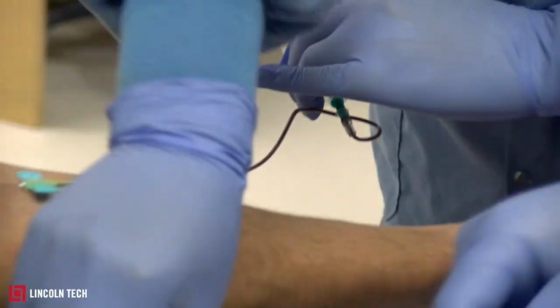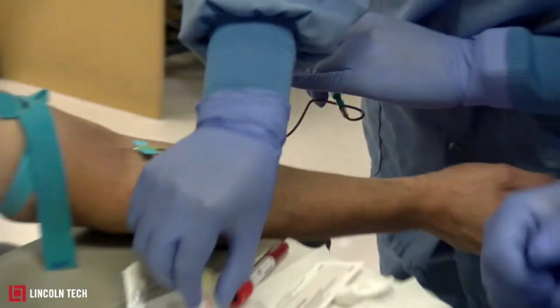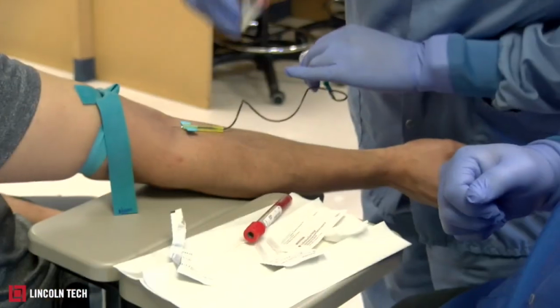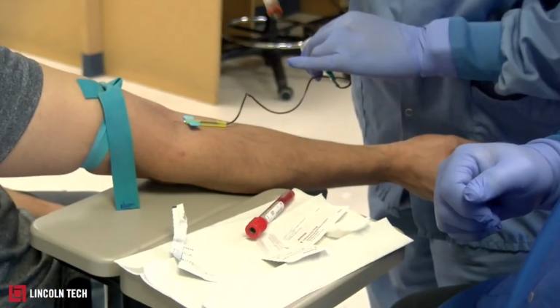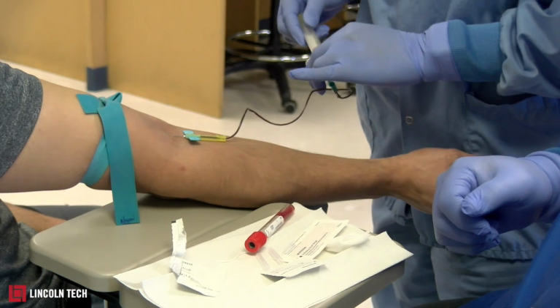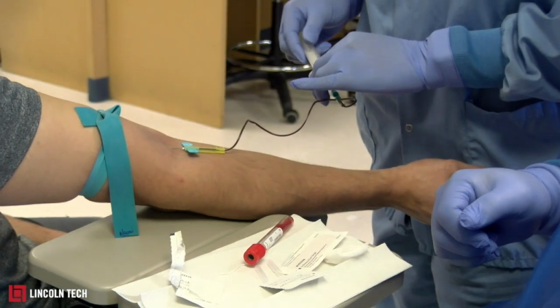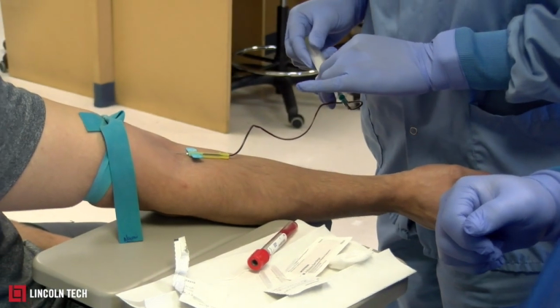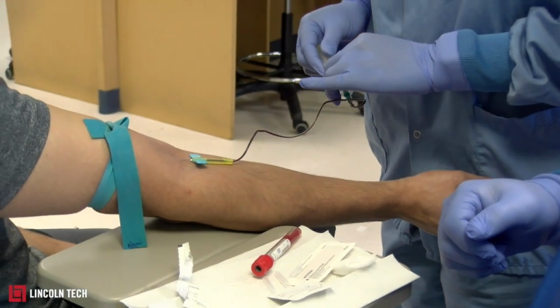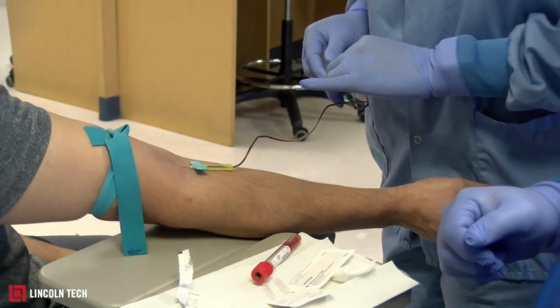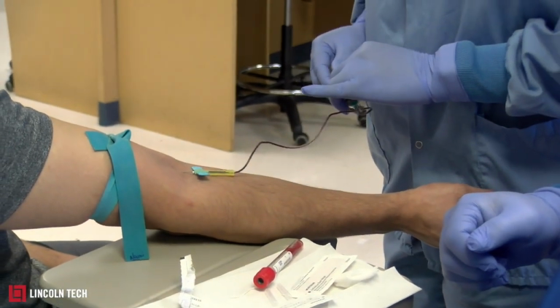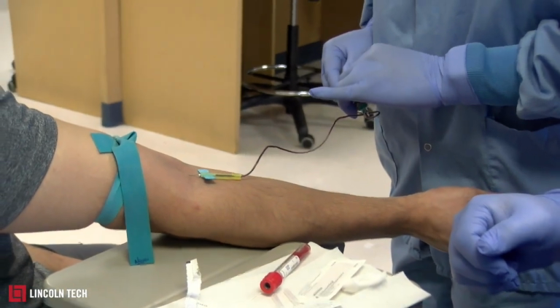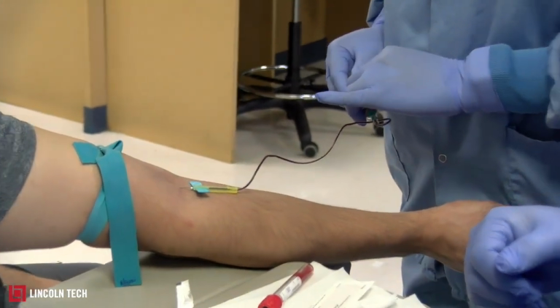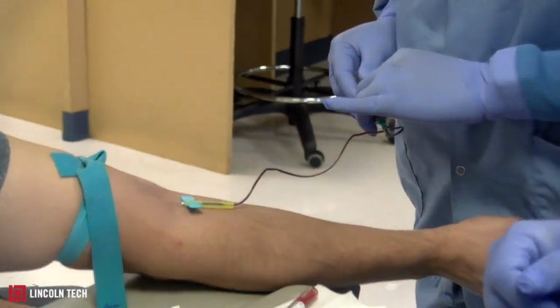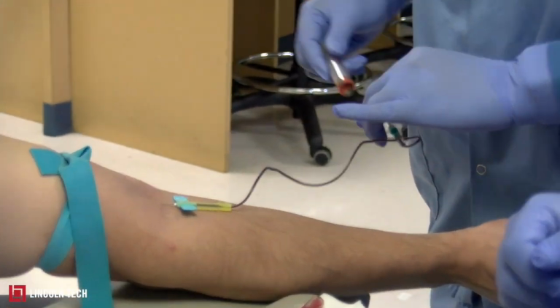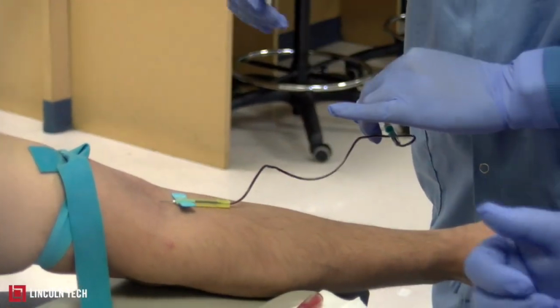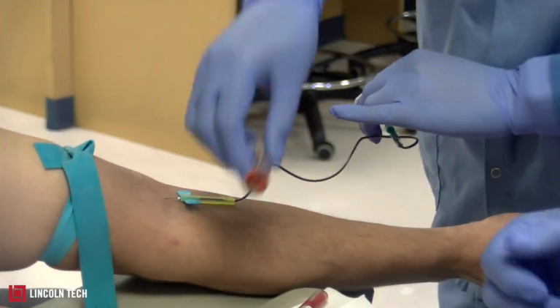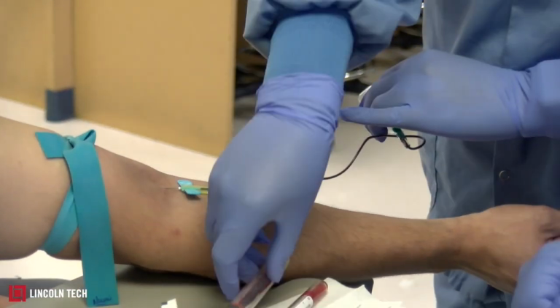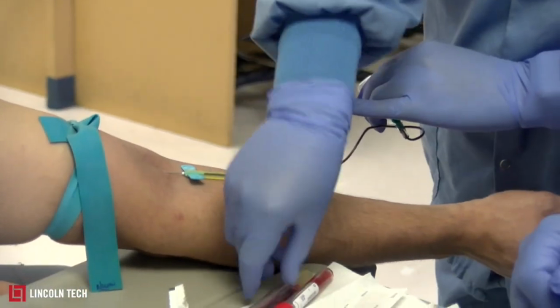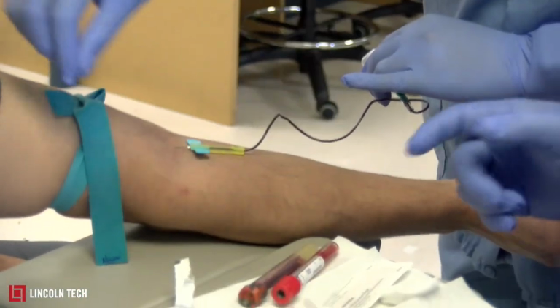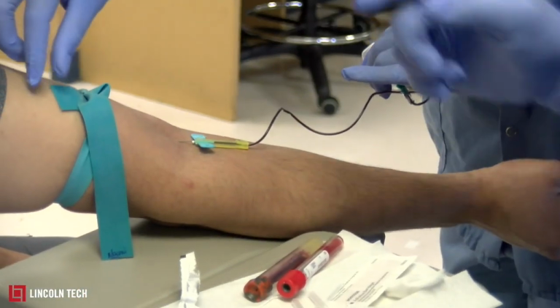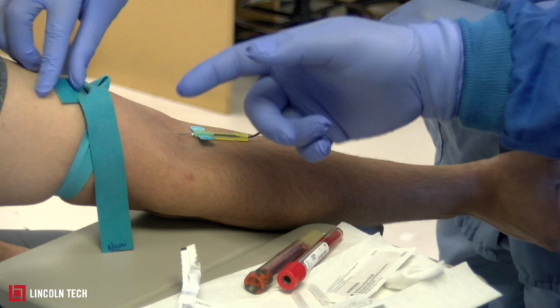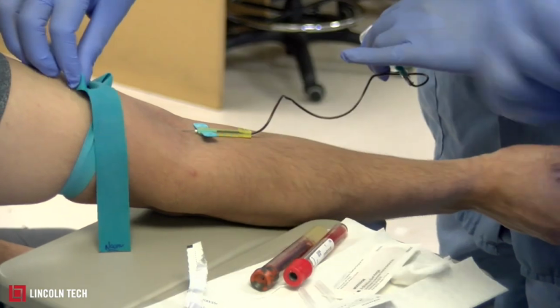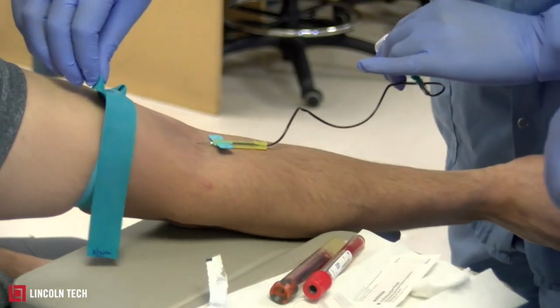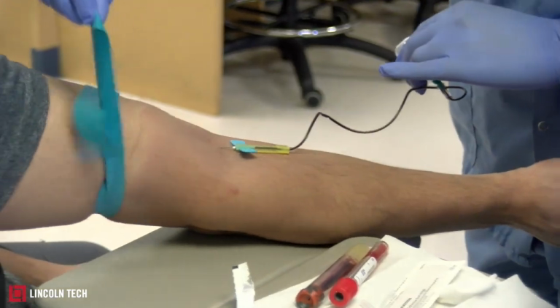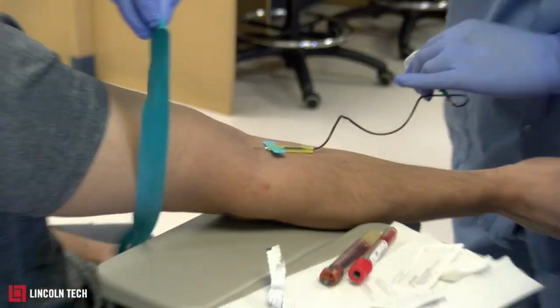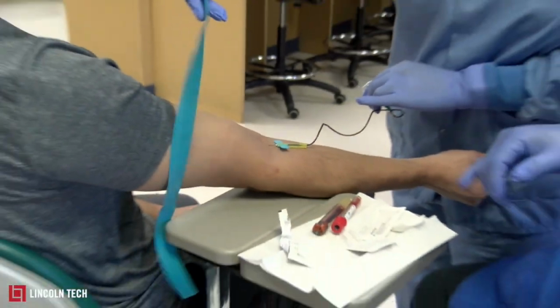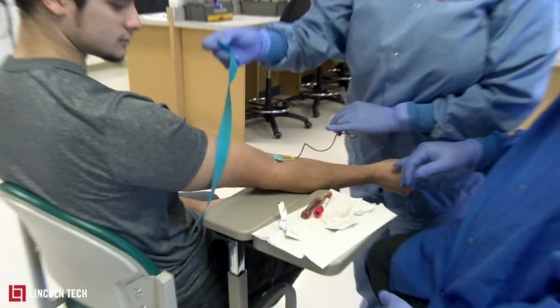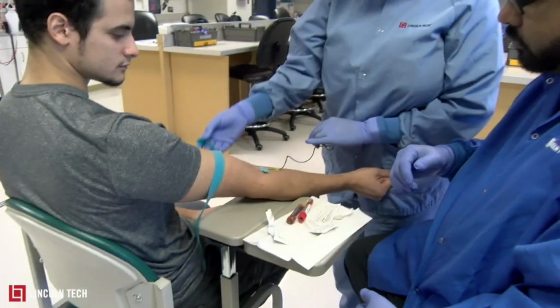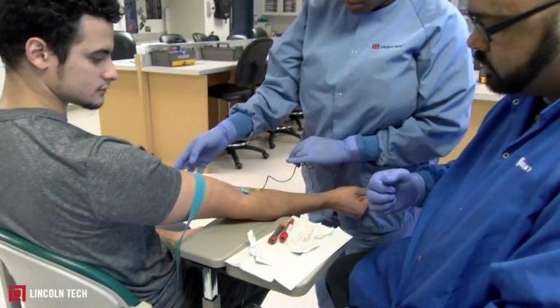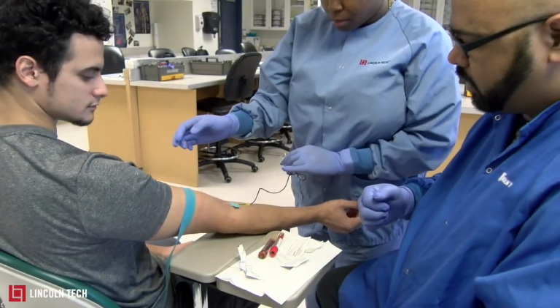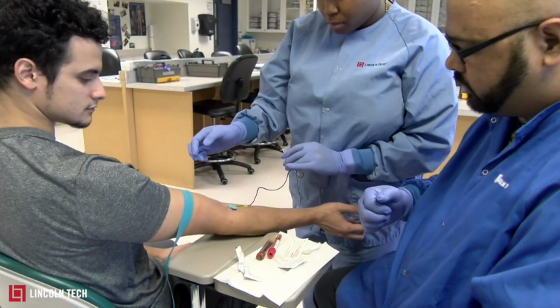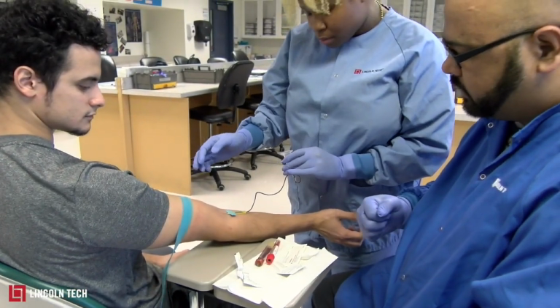Then she'll take the next tube, insert it, and take that out. After that, she'll take off the tourniquet and tell the patient to release their fist.